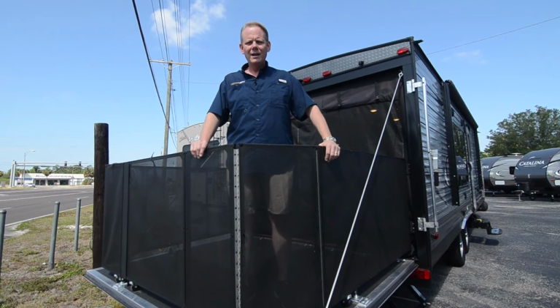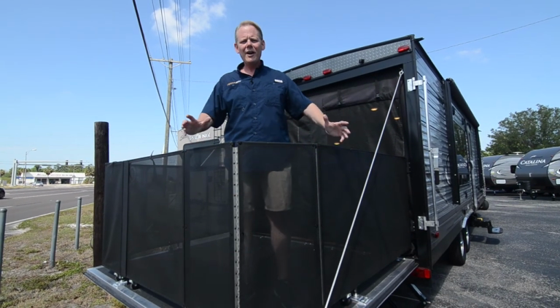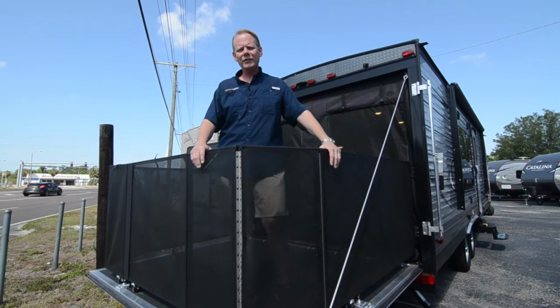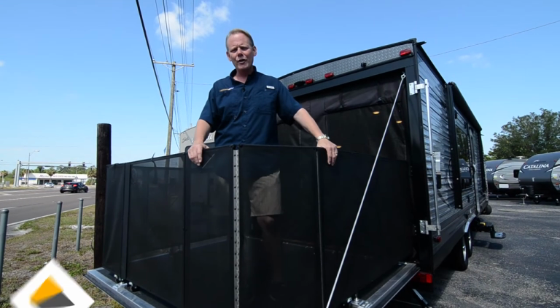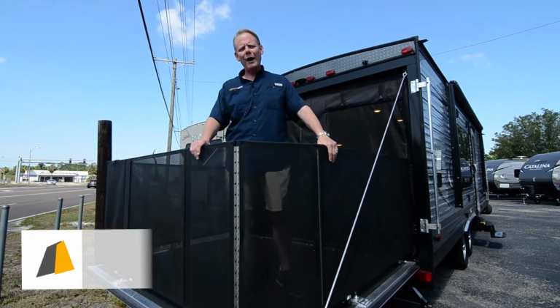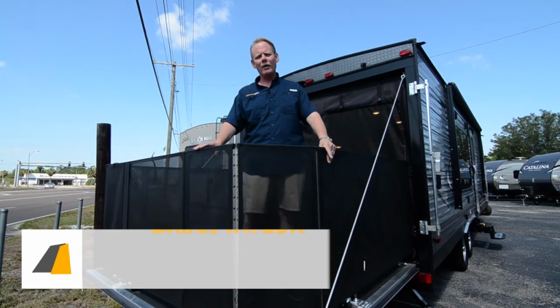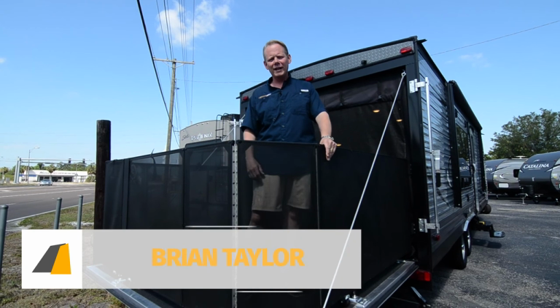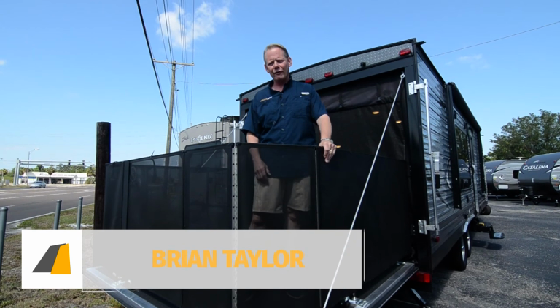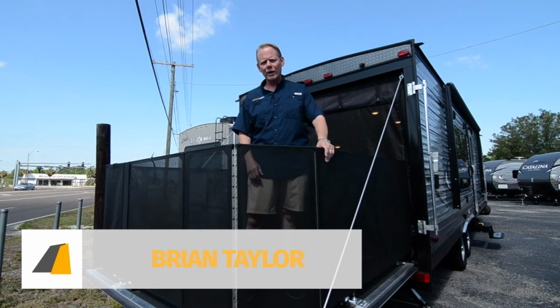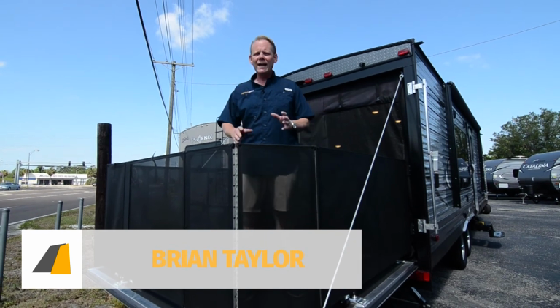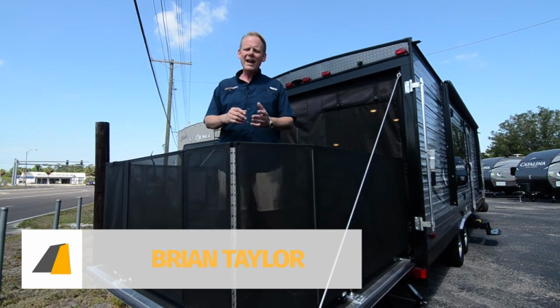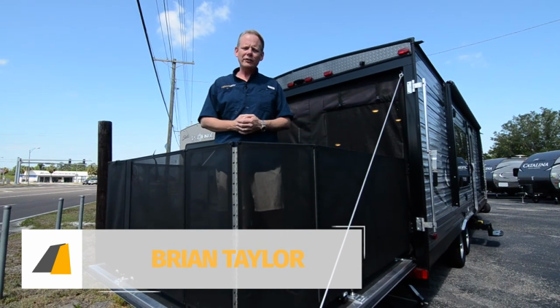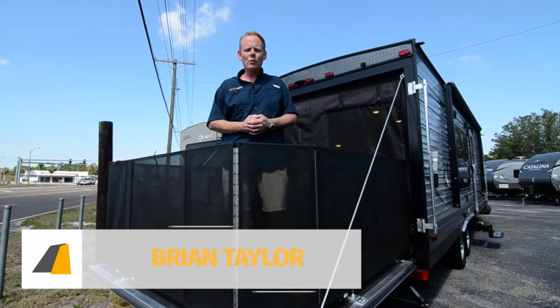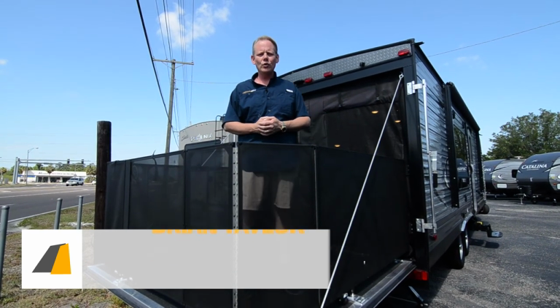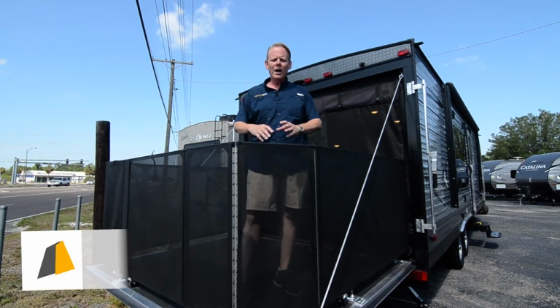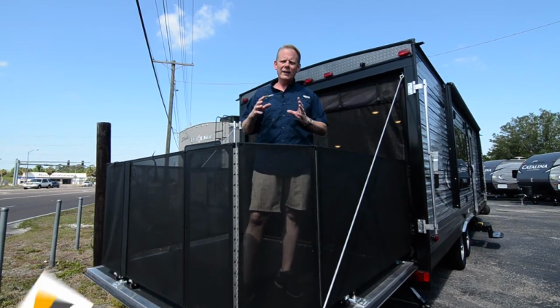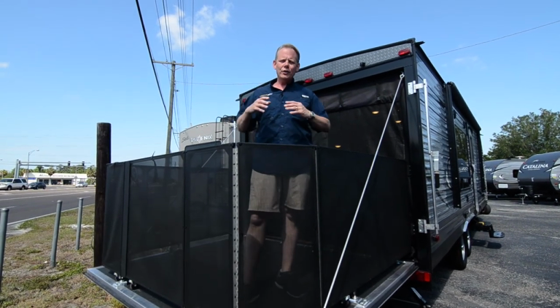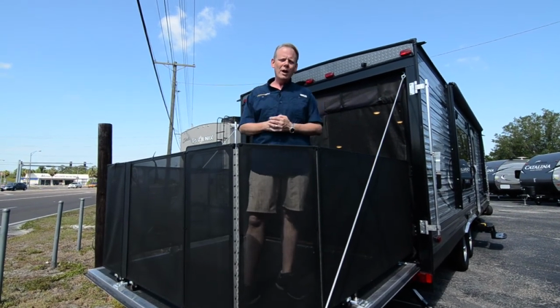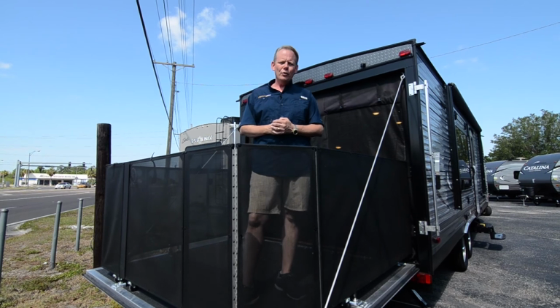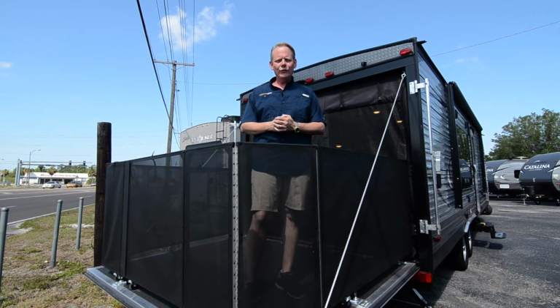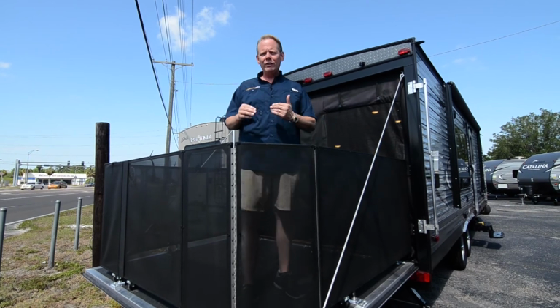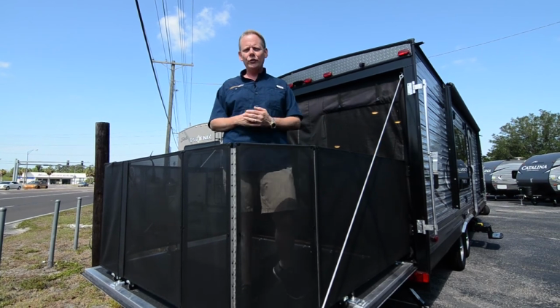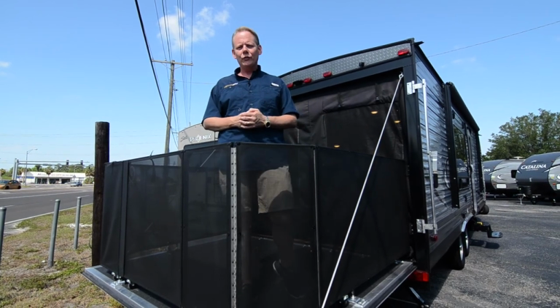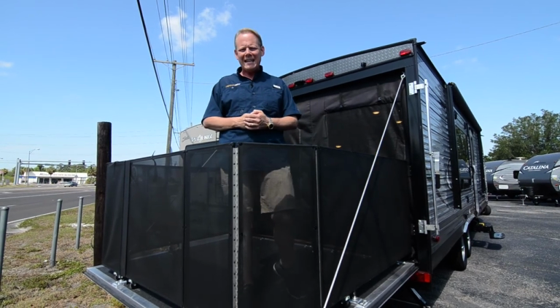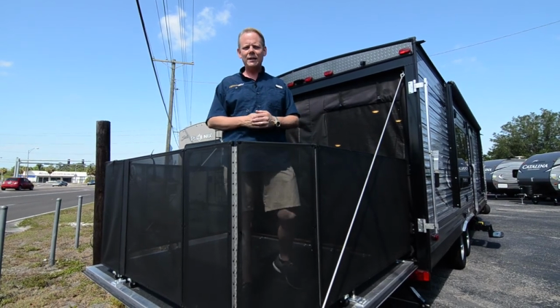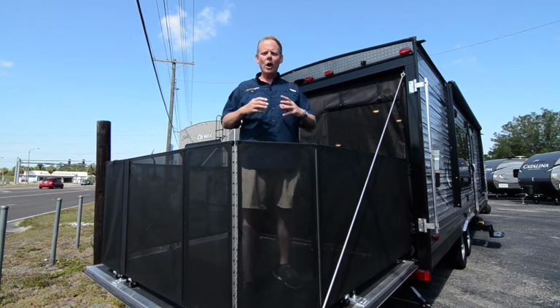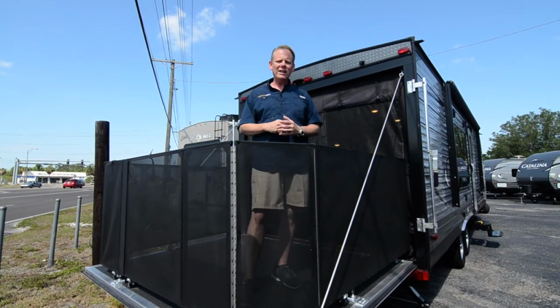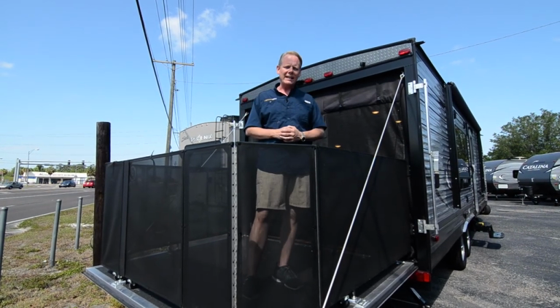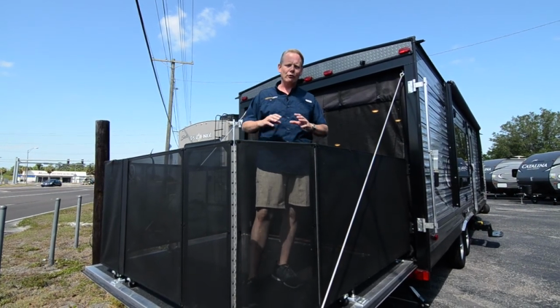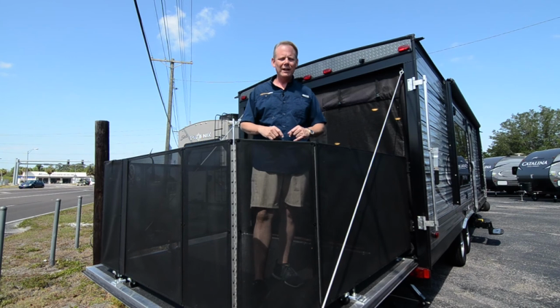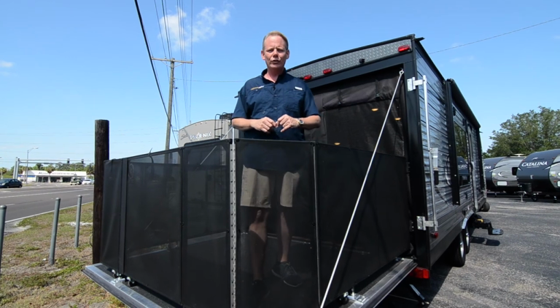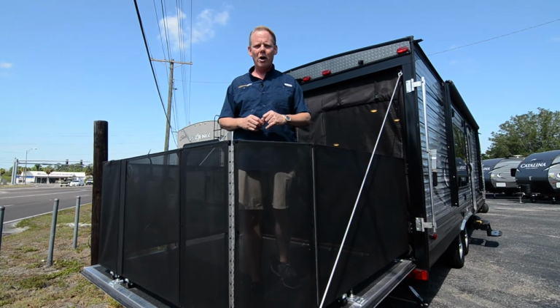Hi there, I'm Brian Taylor, owner of Highway RV in Lake Alford, Florida, and today I want to take you on a tour of the new 2017-2018 Coachman Catalina Trailblazer Toy Hauler.